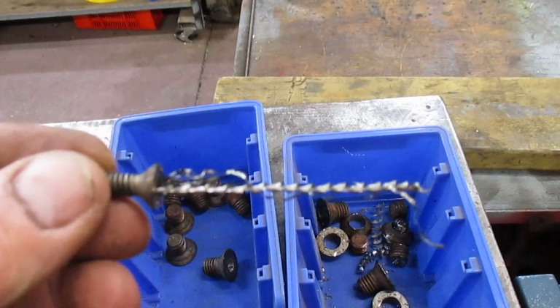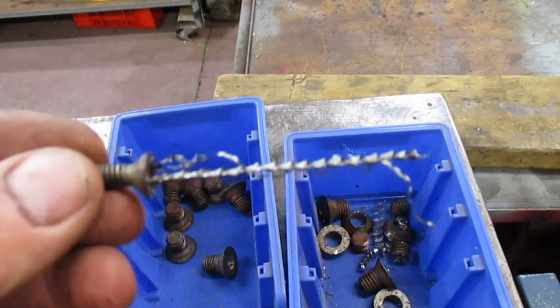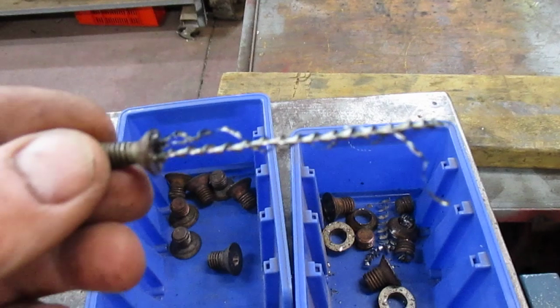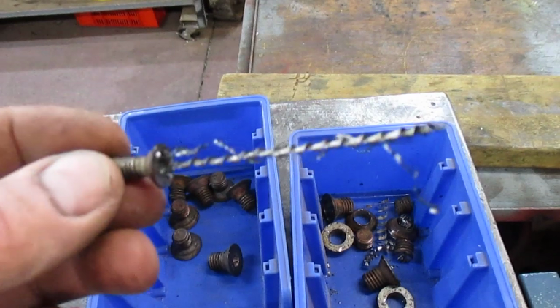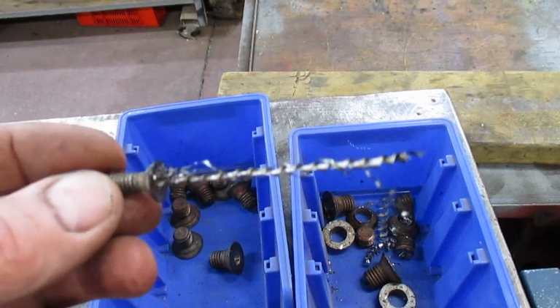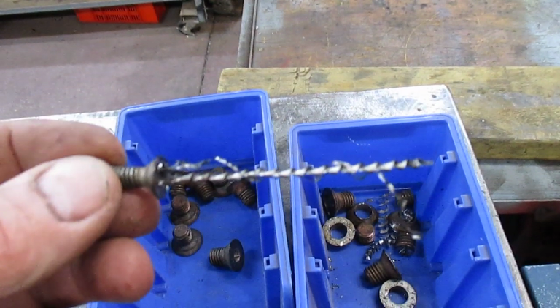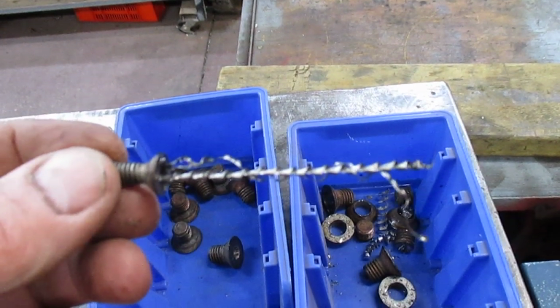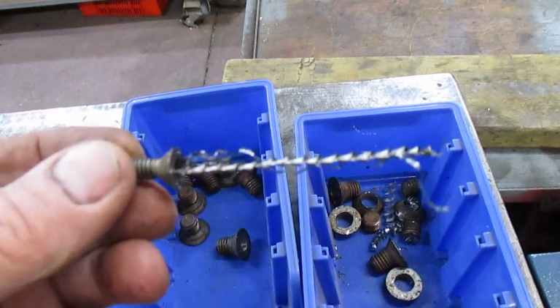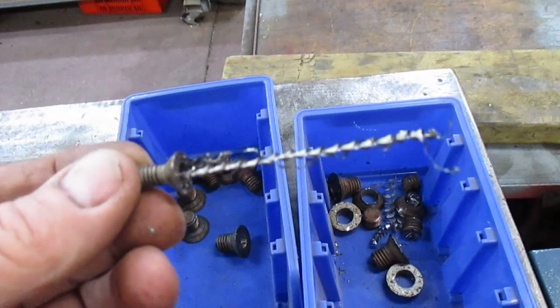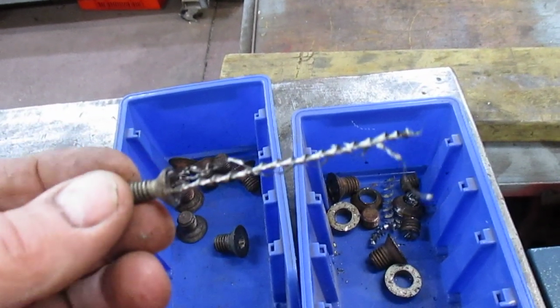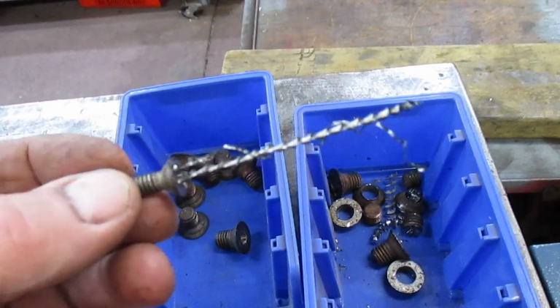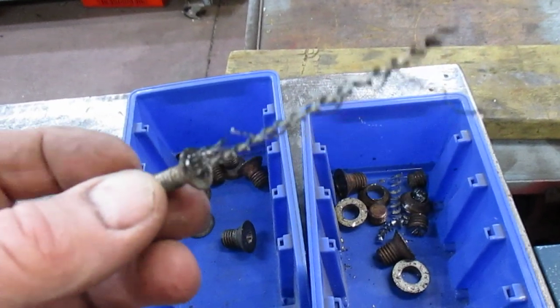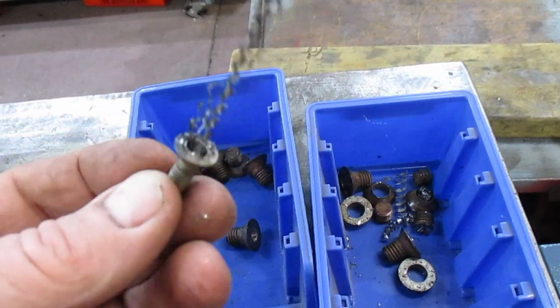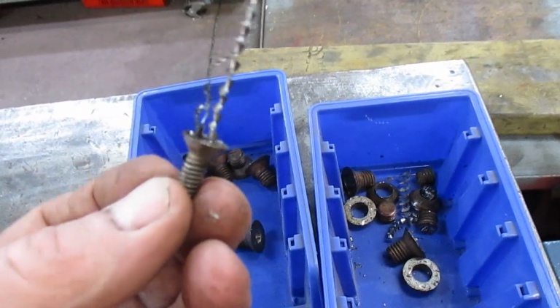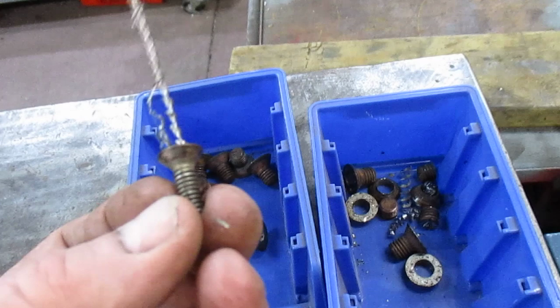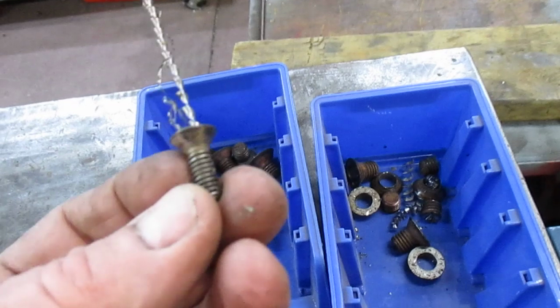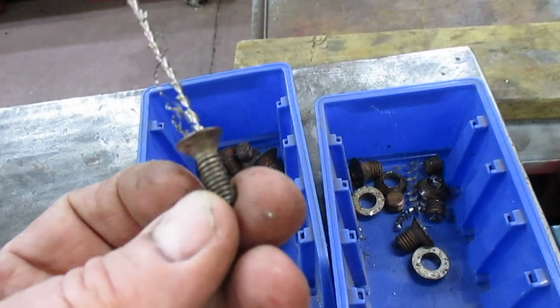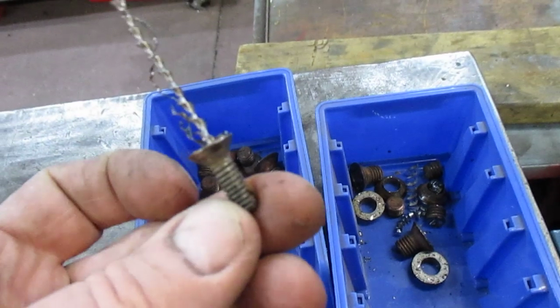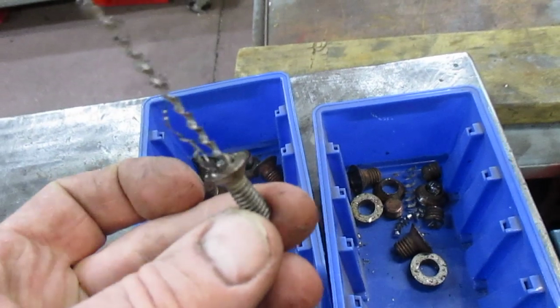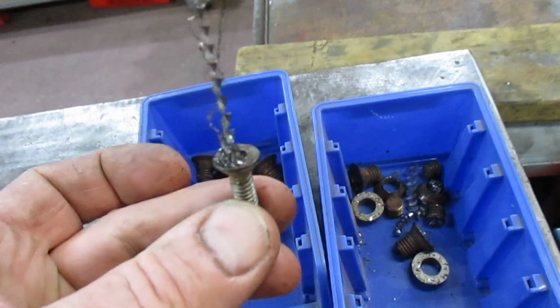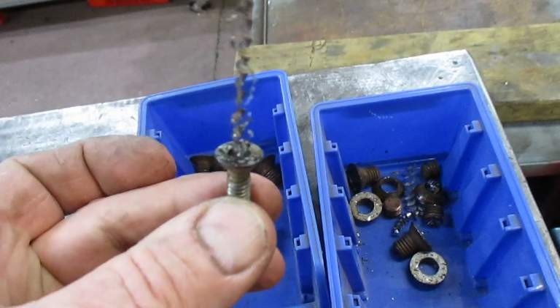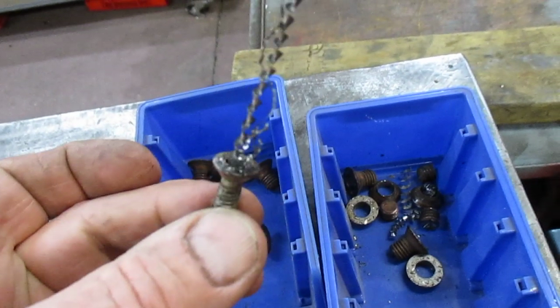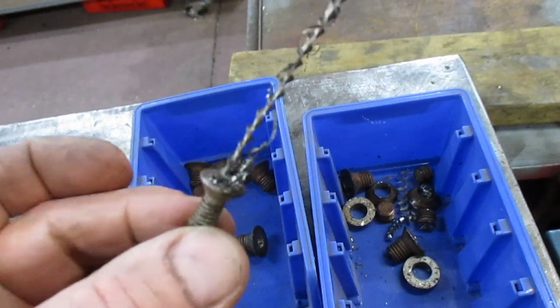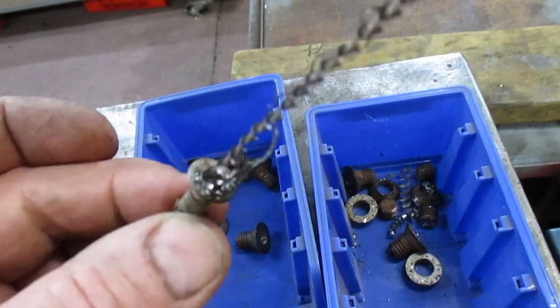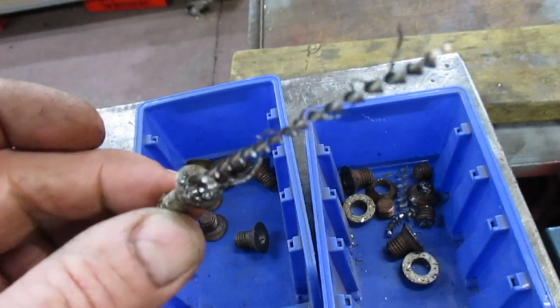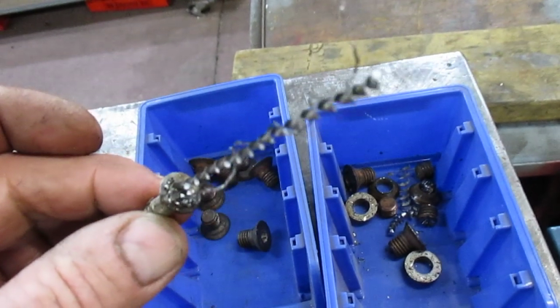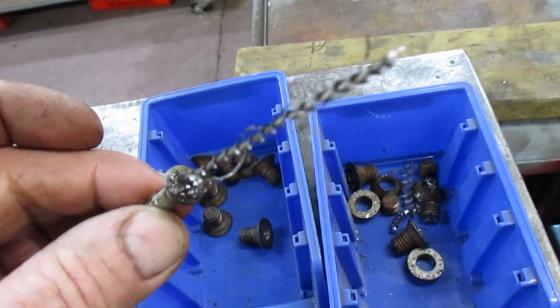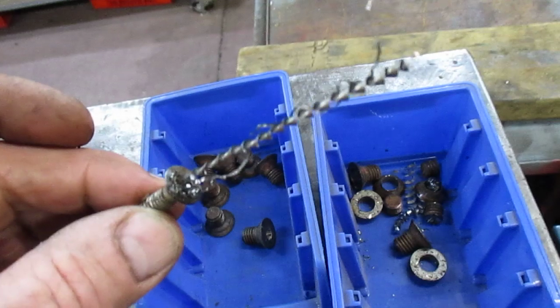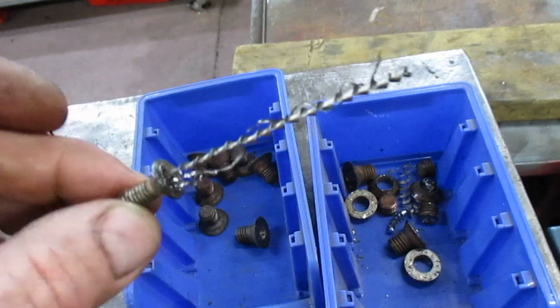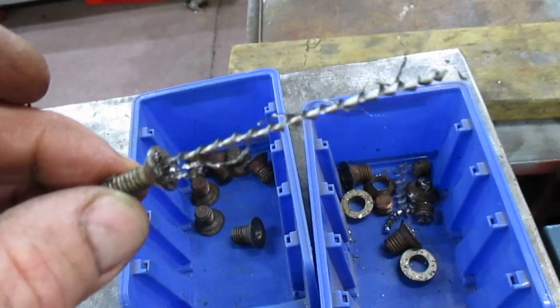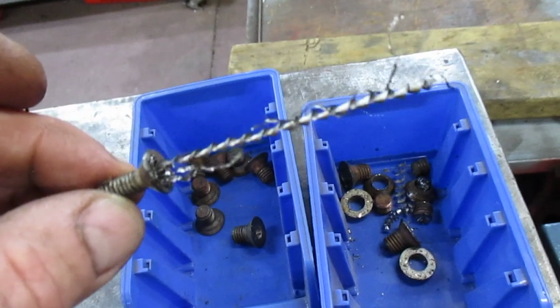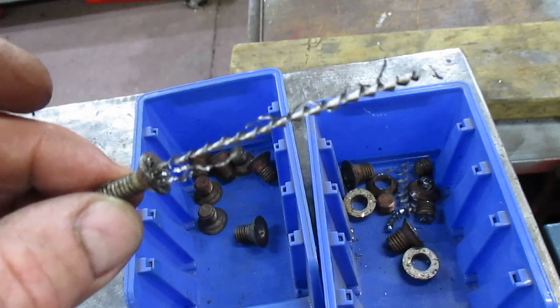Just with a small drill, you can see the swarf run up — it's still stuck on the drill on the screw. And that was the little one that I had to do. Absolutely perfect.